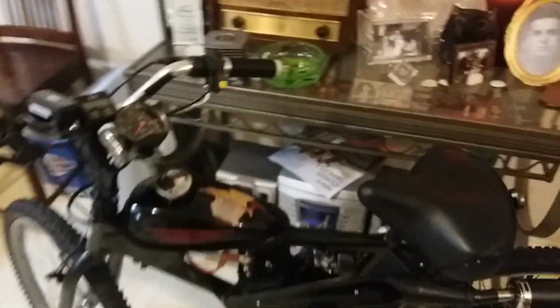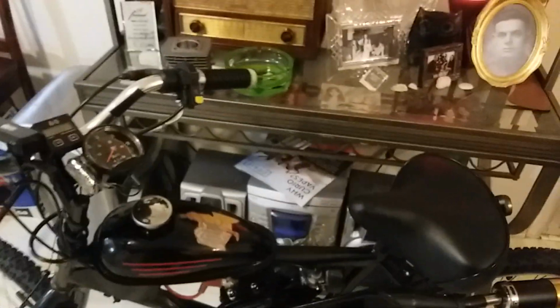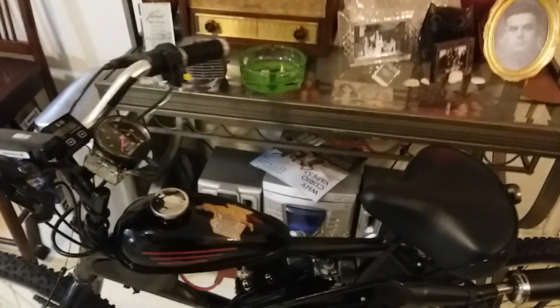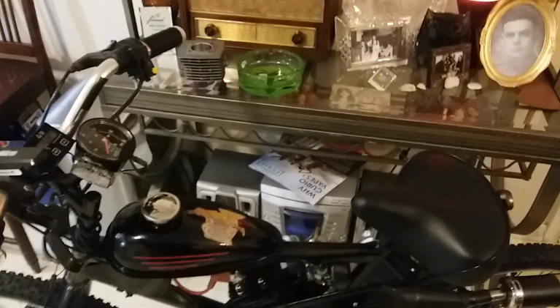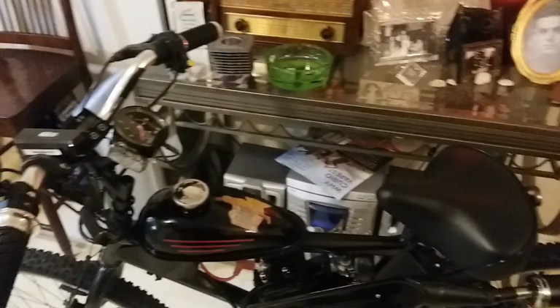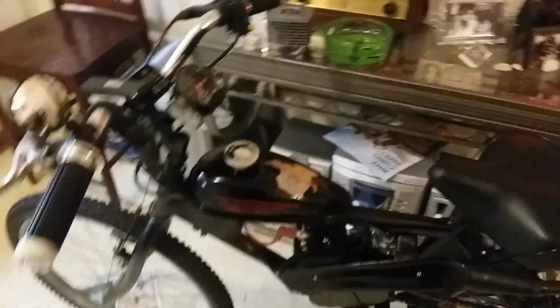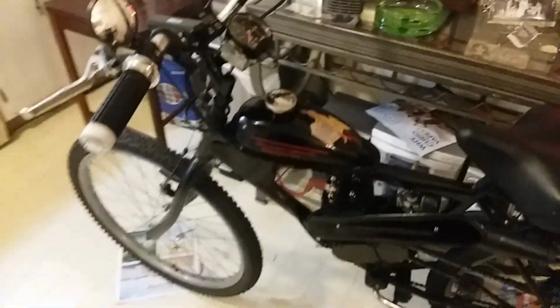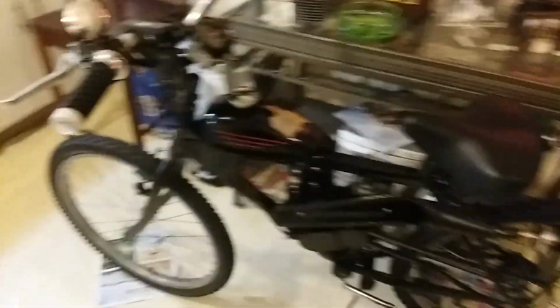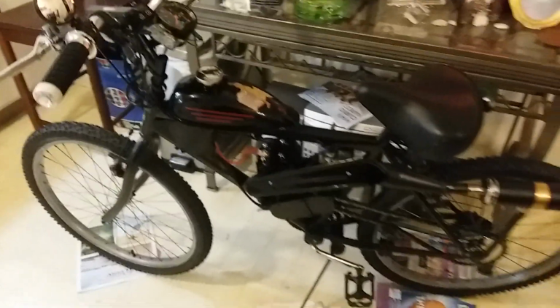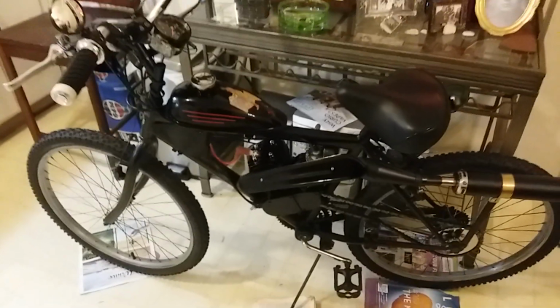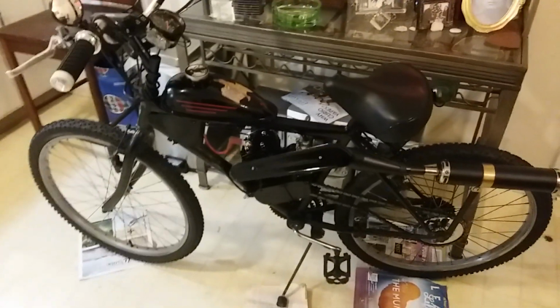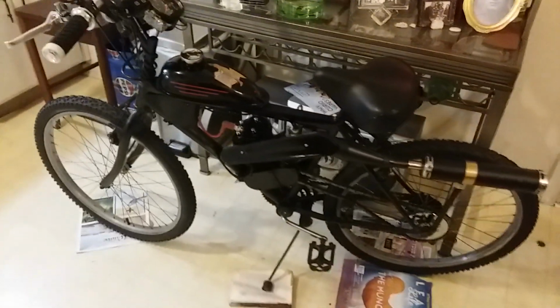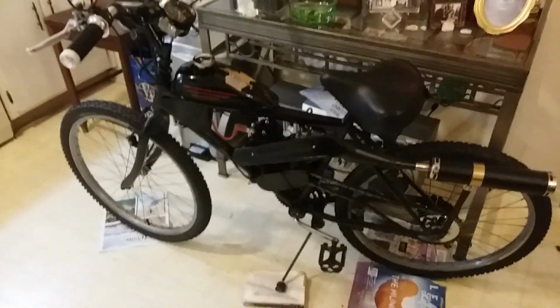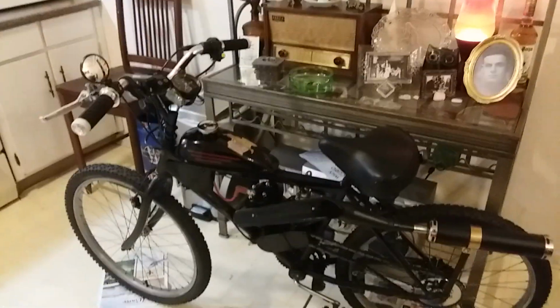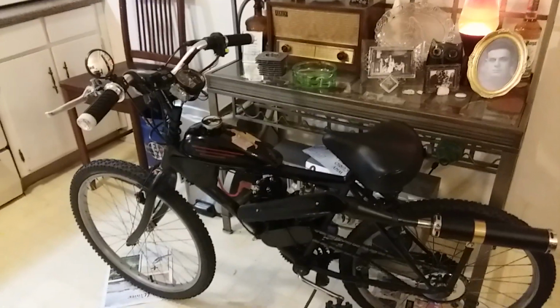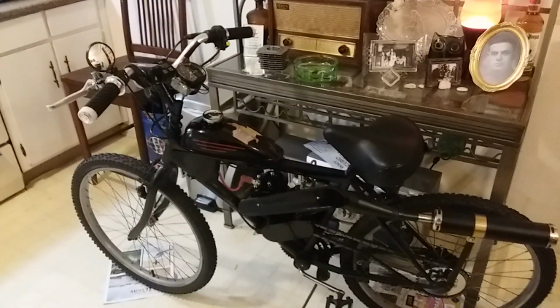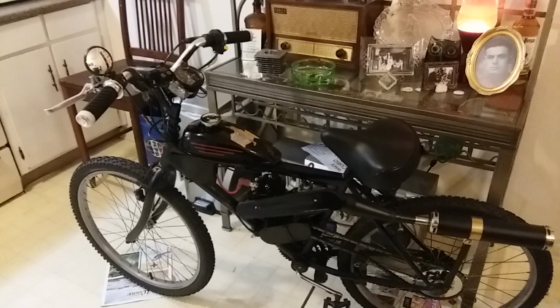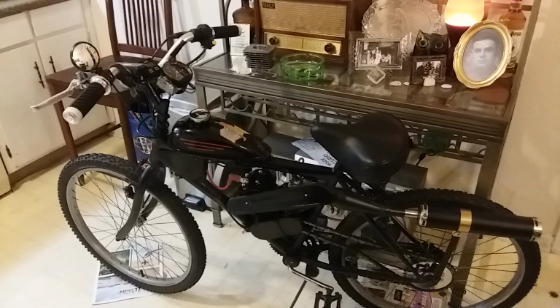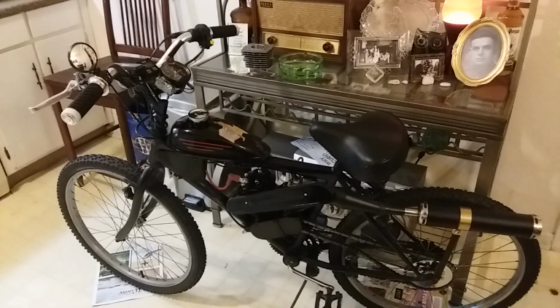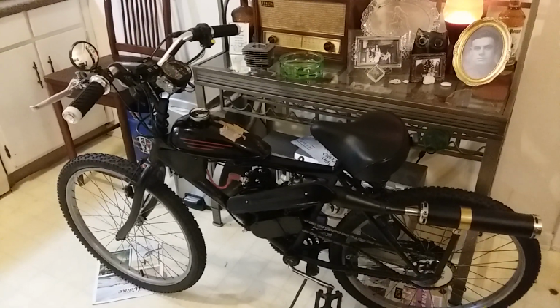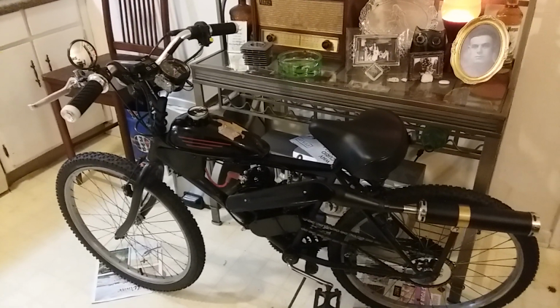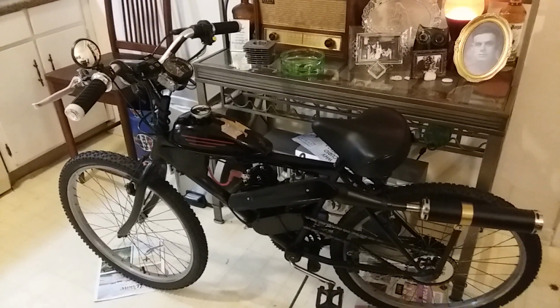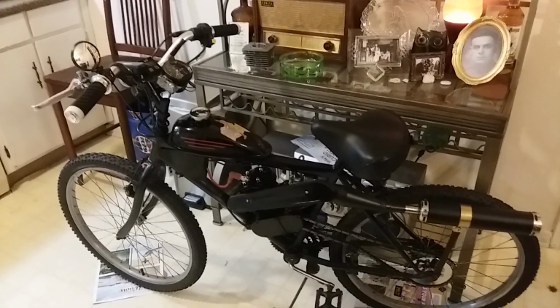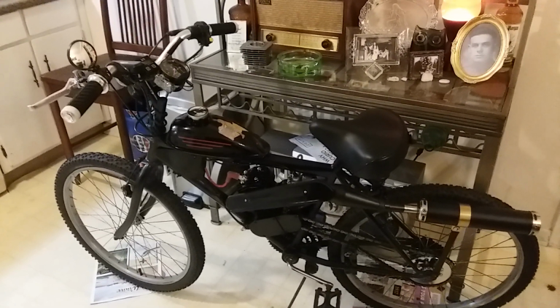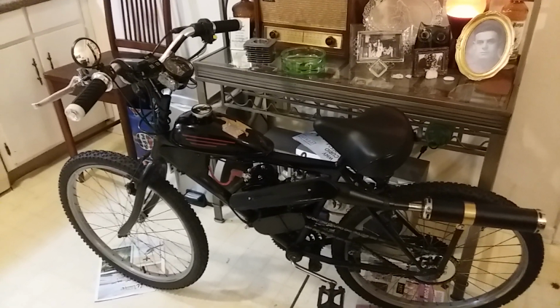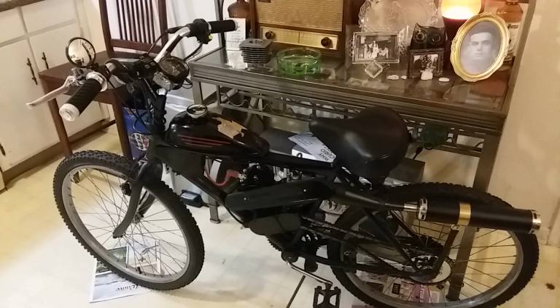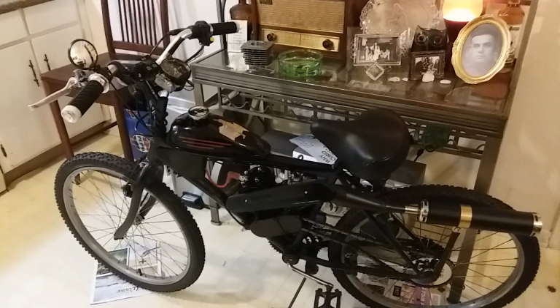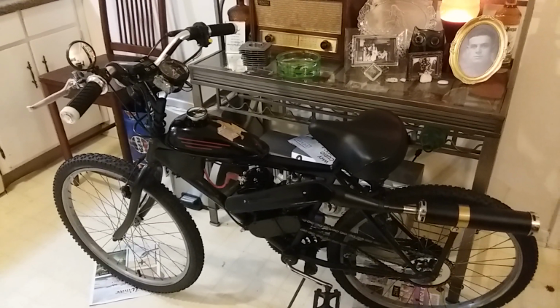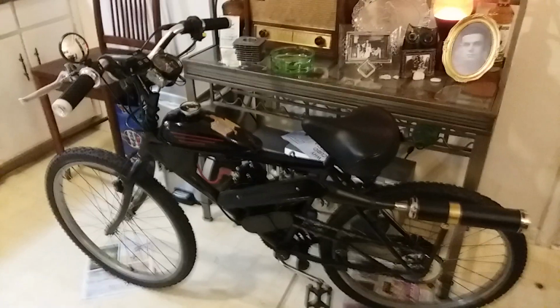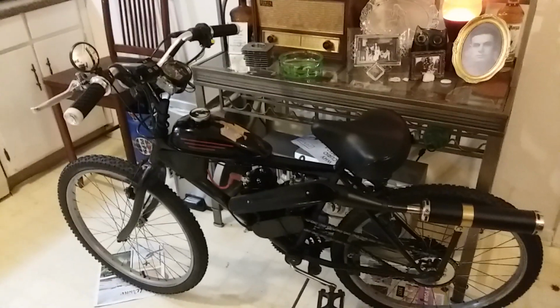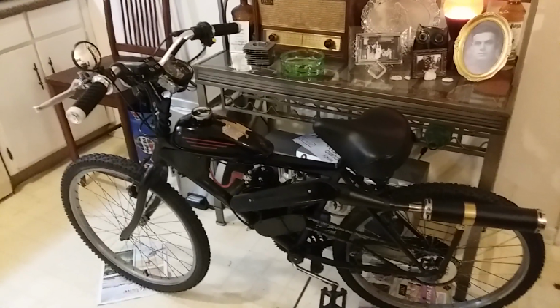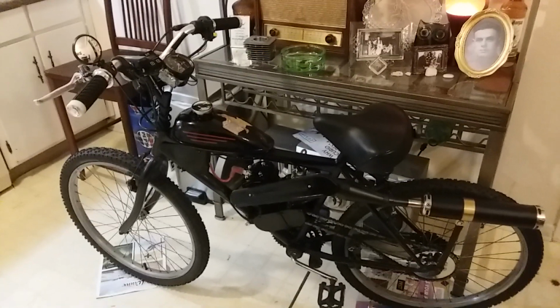I still haven't named this thing. She's just hanging around in the kitchen waiting for springtime. I guess I'll see you guys tonight at Jared's.